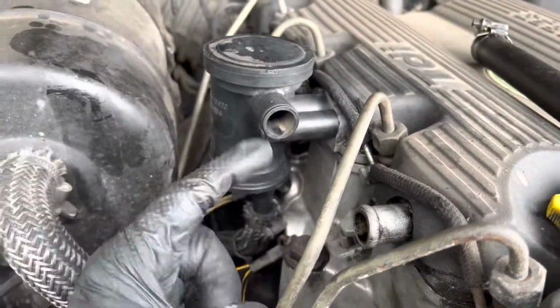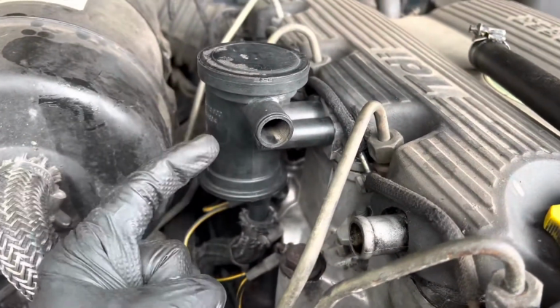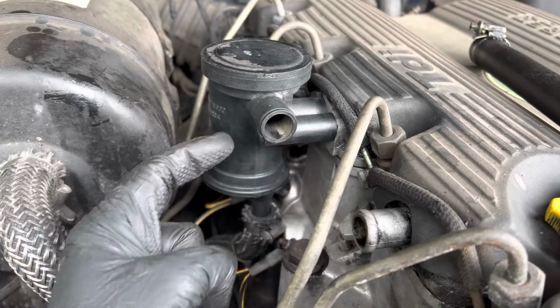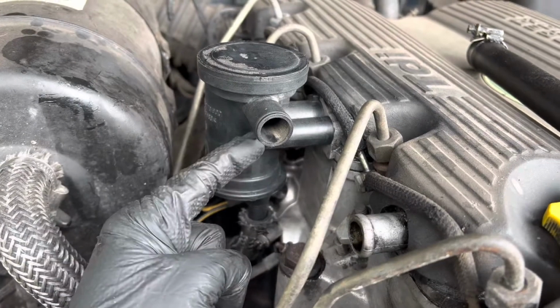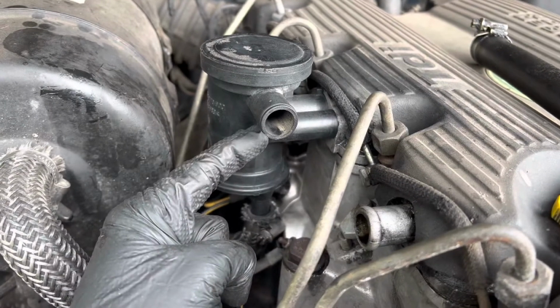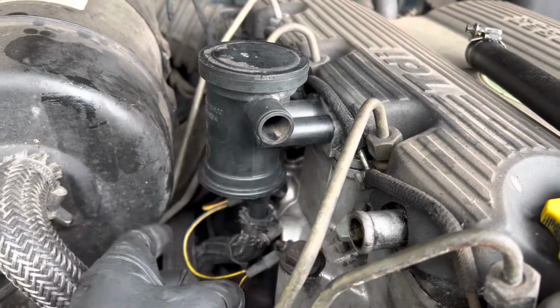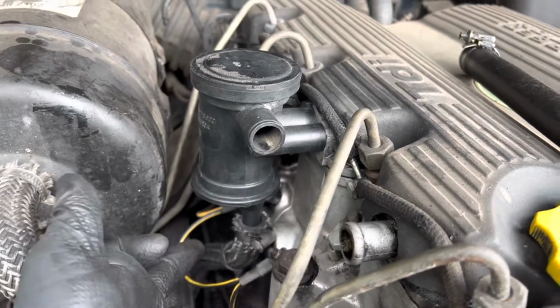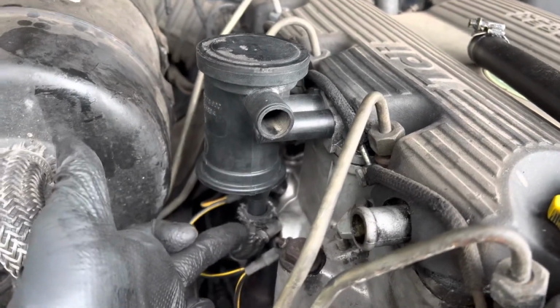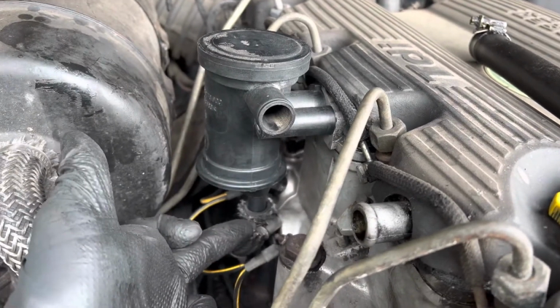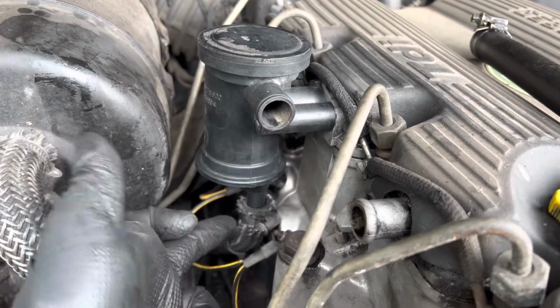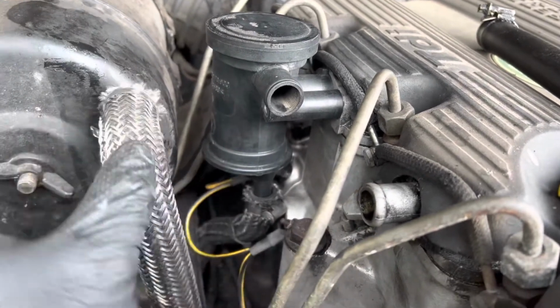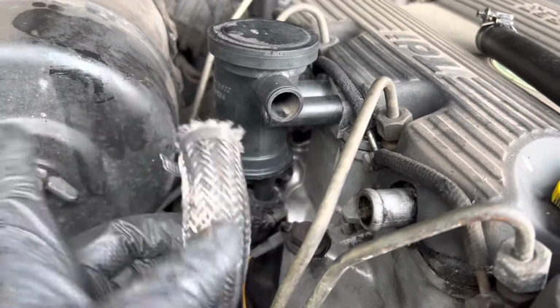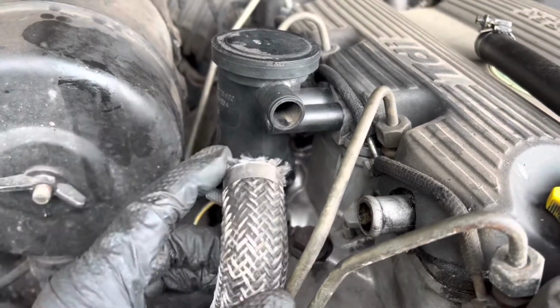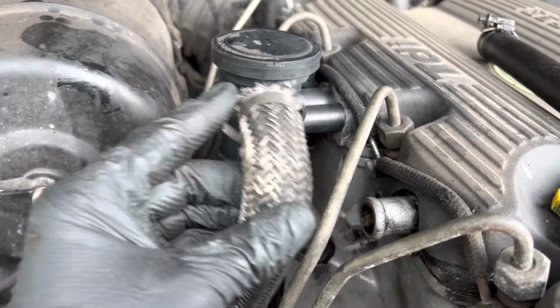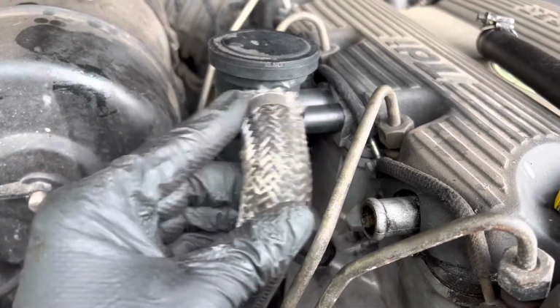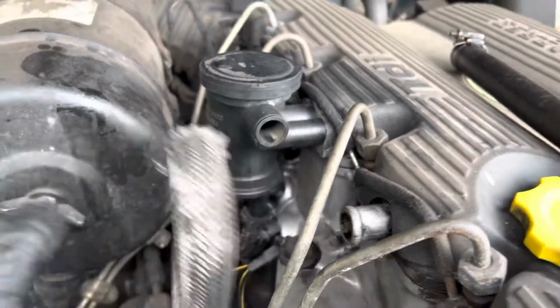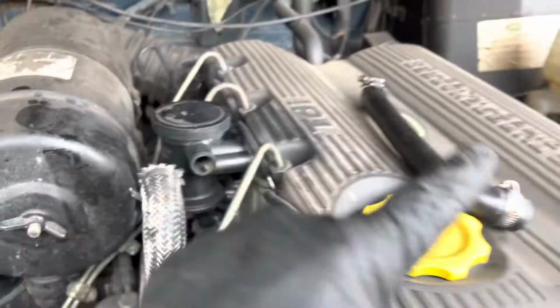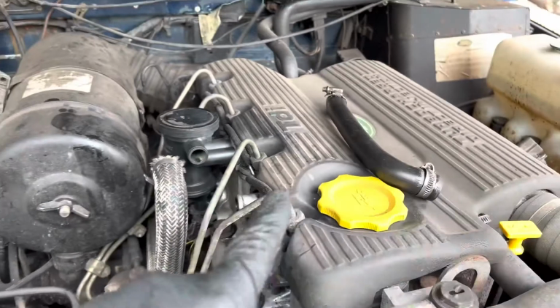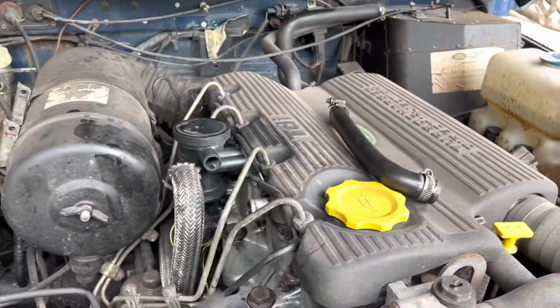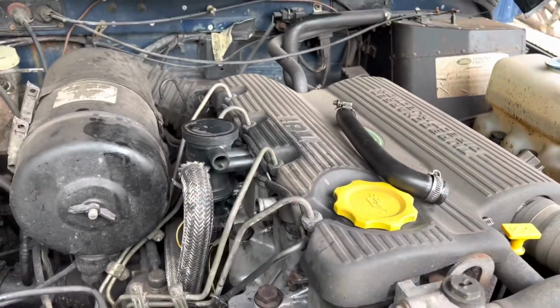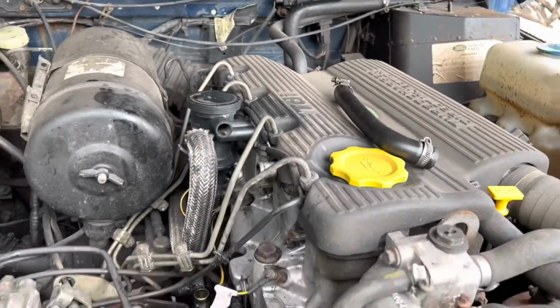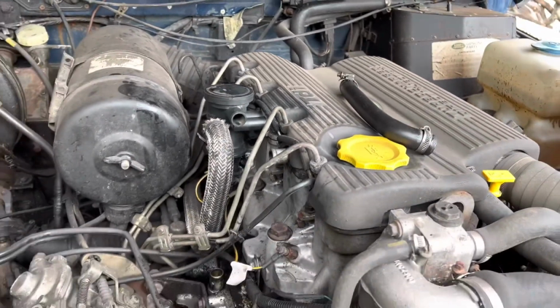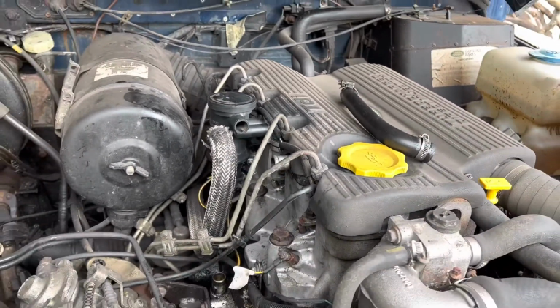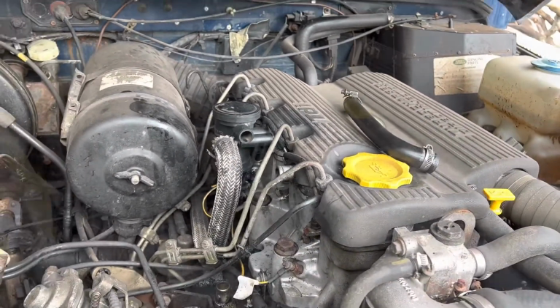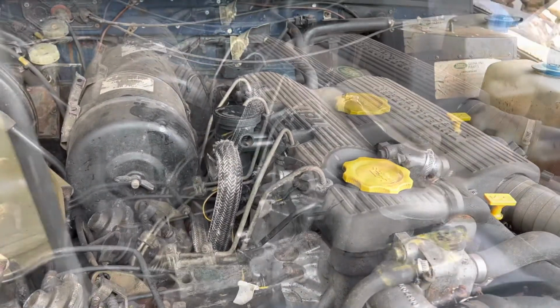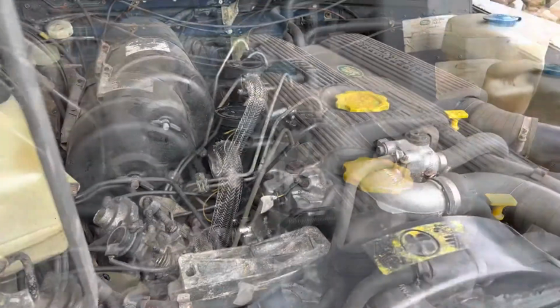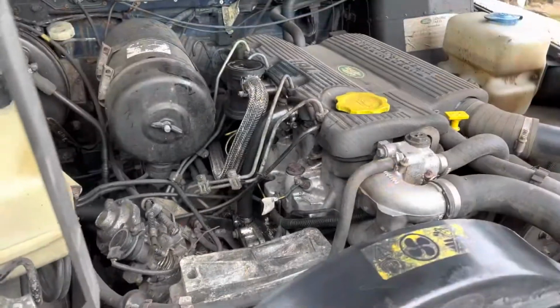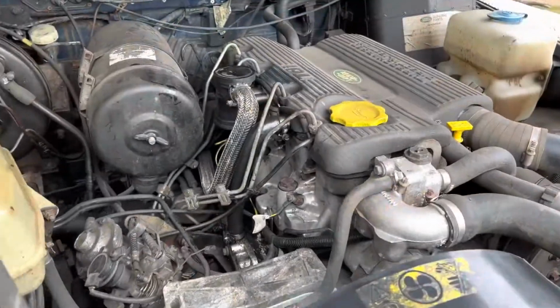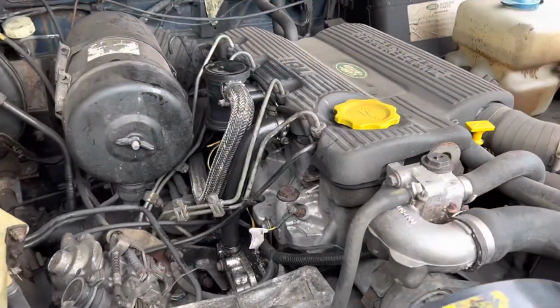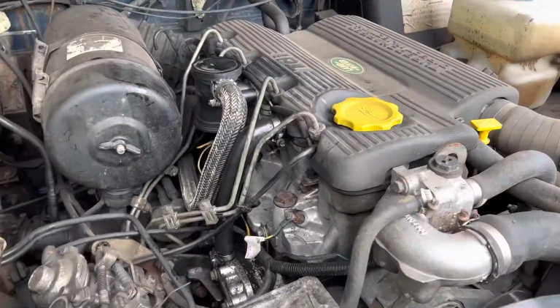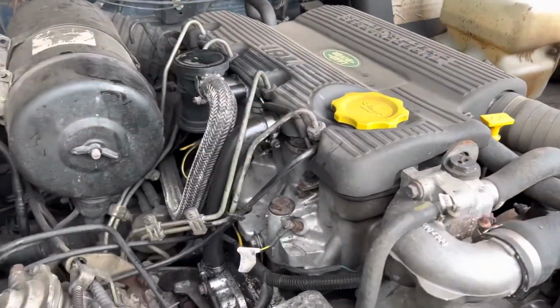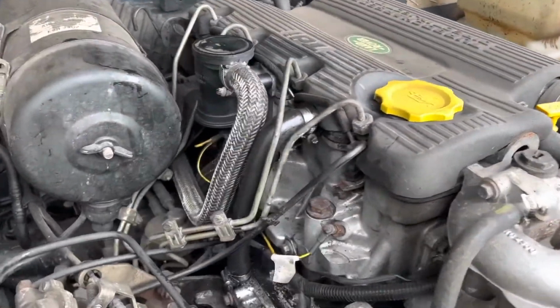The bolt goes back through here, reconnect your pipe down there, reconnect this one at the top, put on that joint and we'll be about done. Right, so we're all back together.